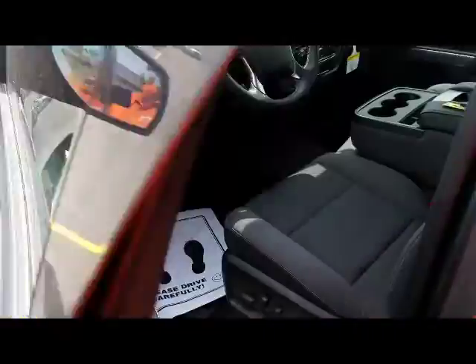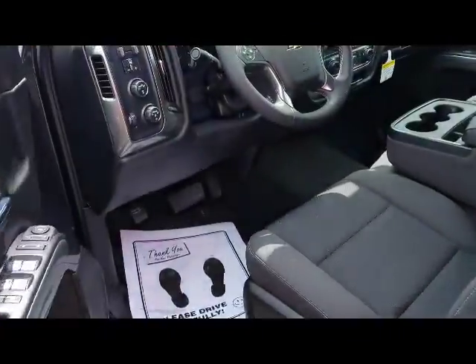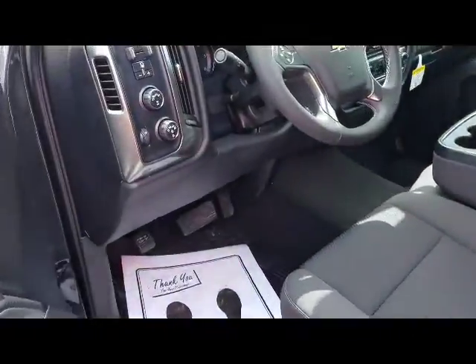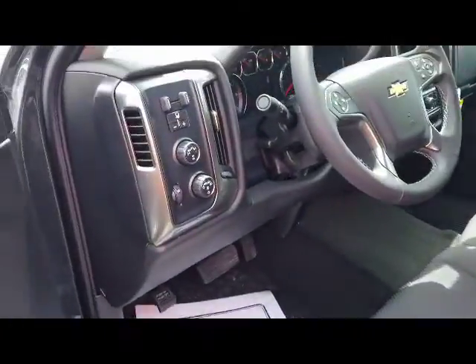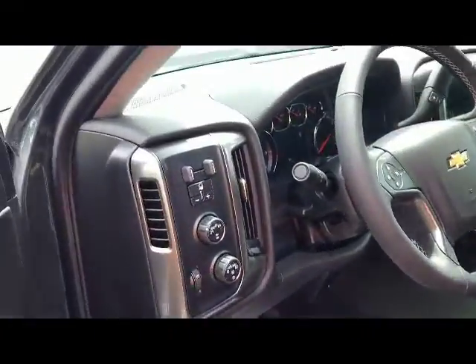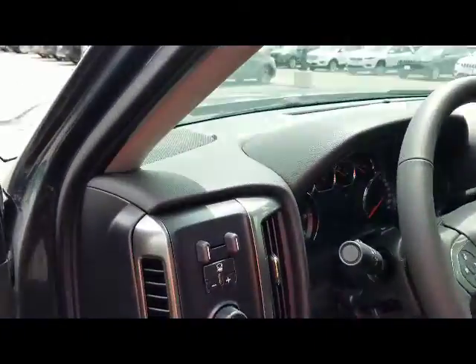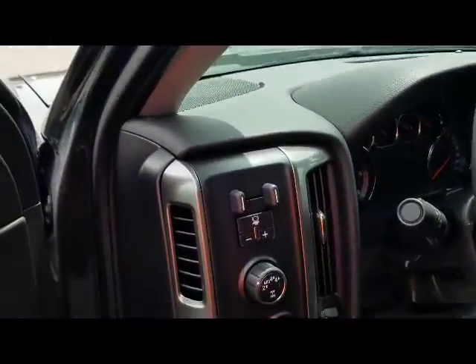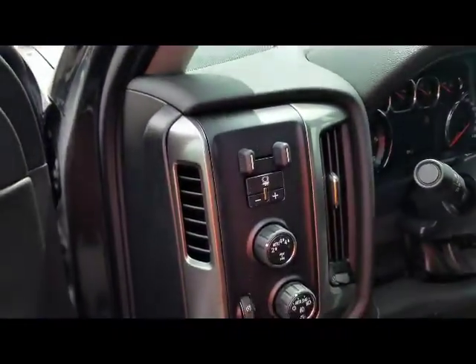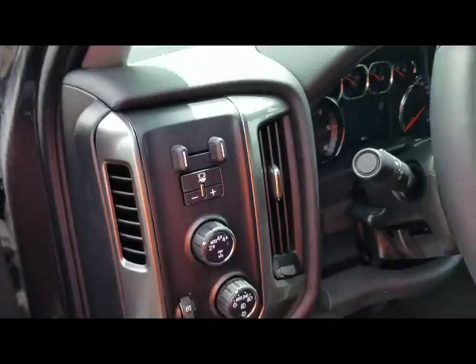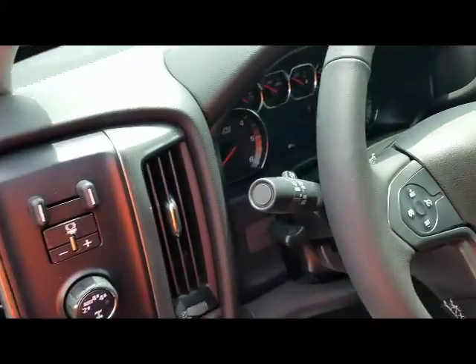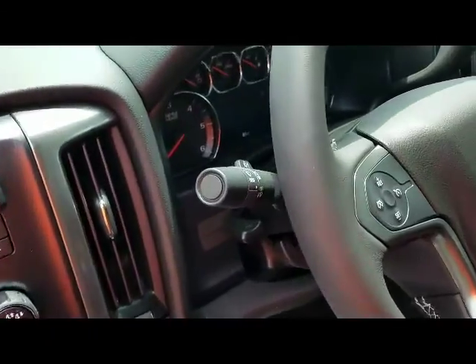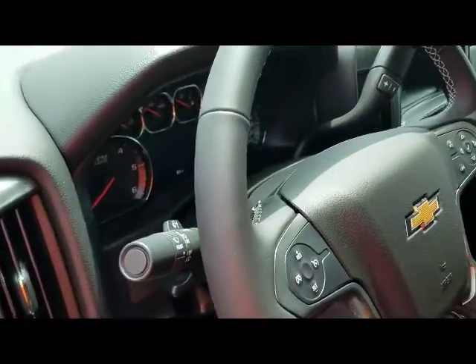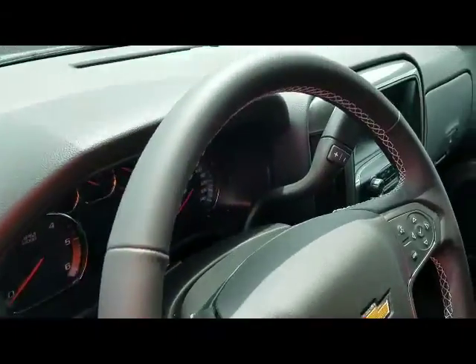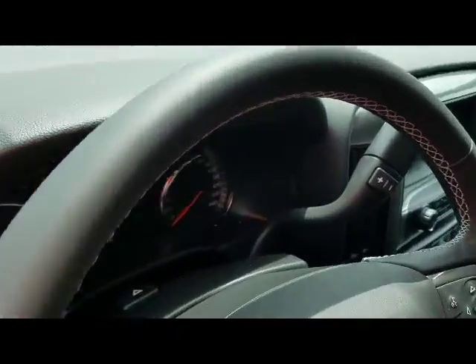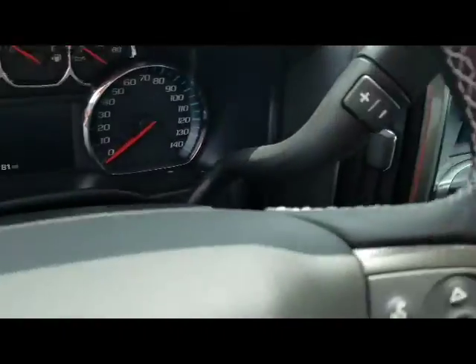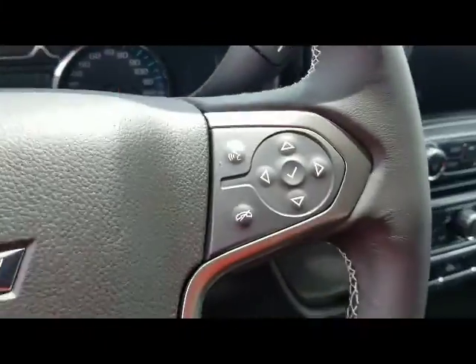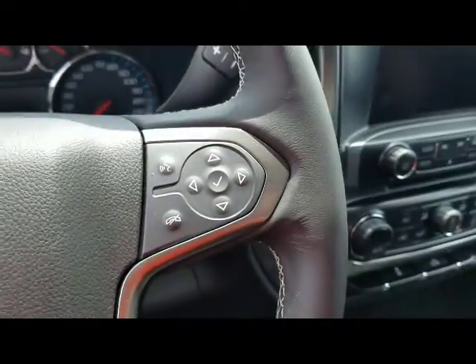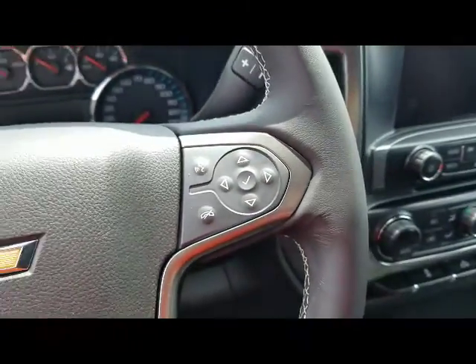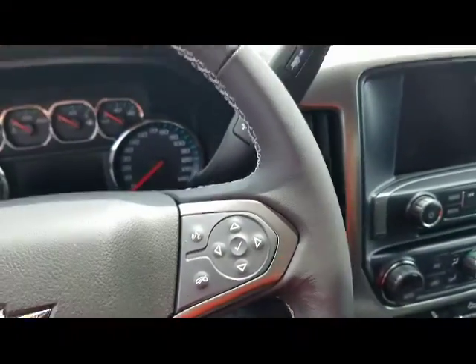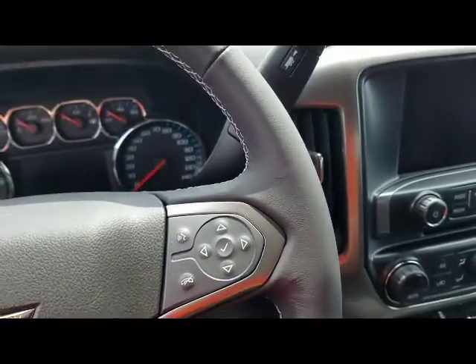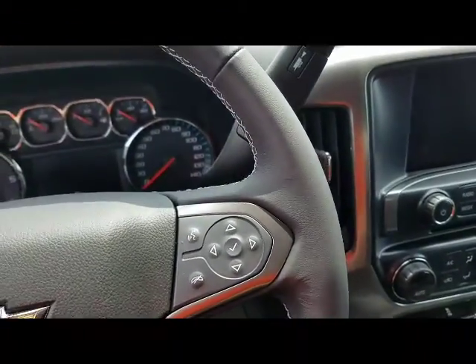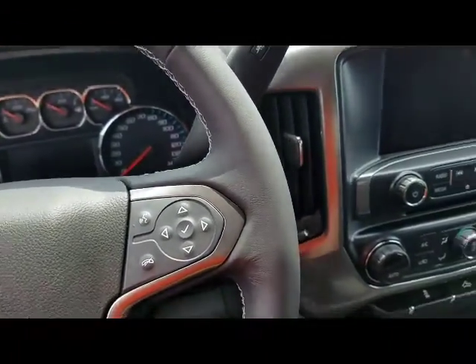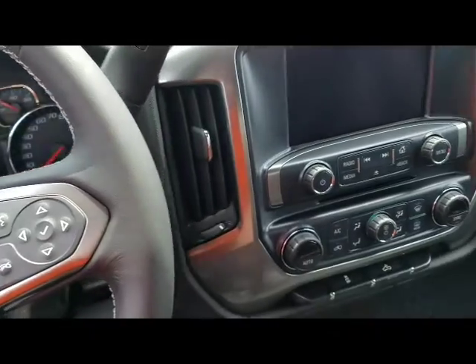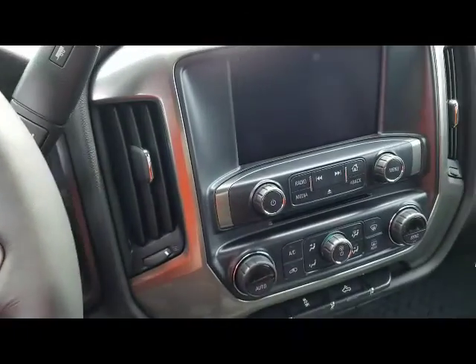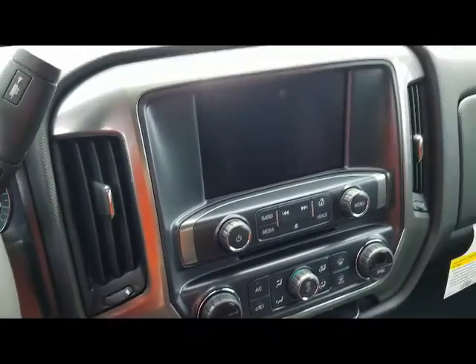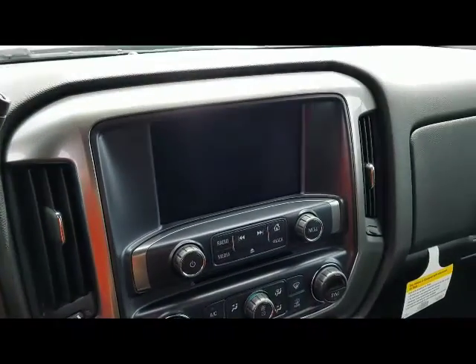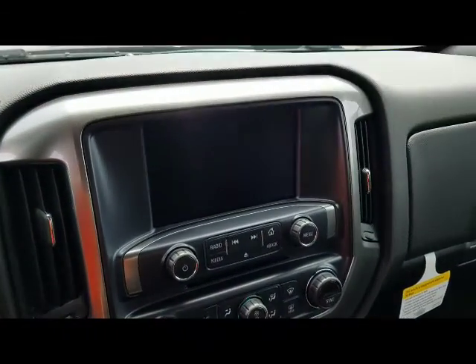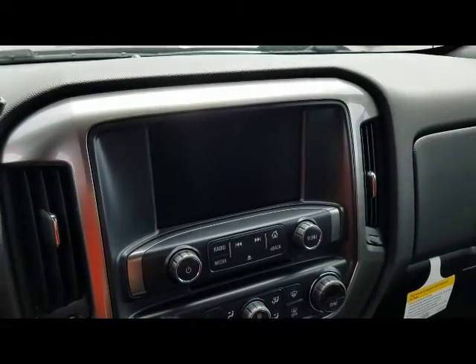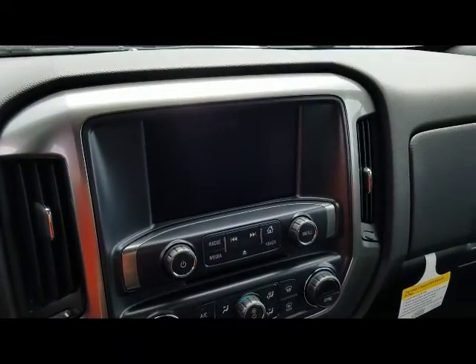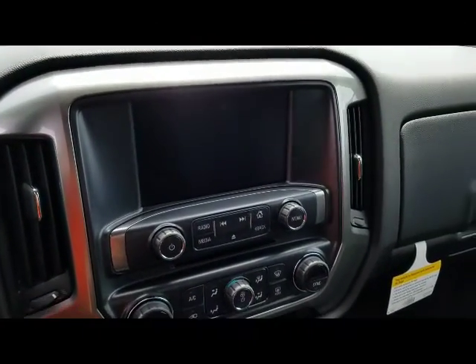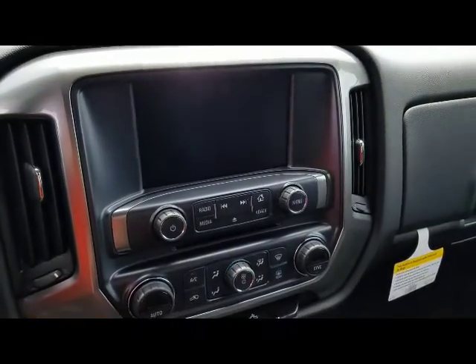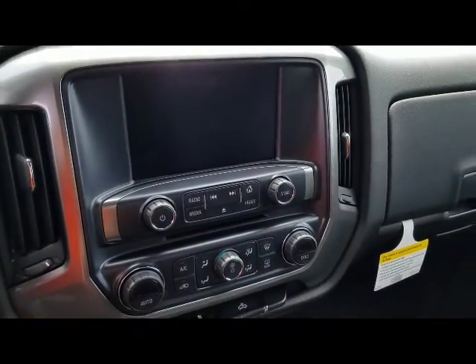It has your trailer brake controller, and it does have the tow haul gearing if you've got something to haul. It has a nice view screen and touch screen on it.